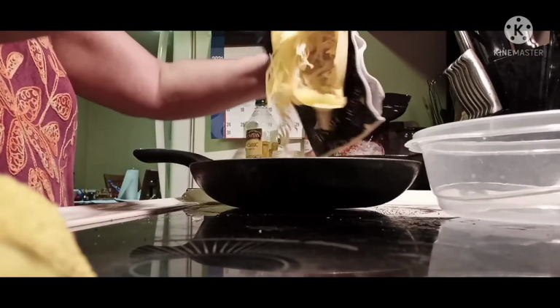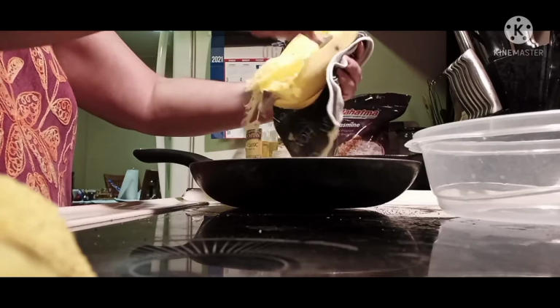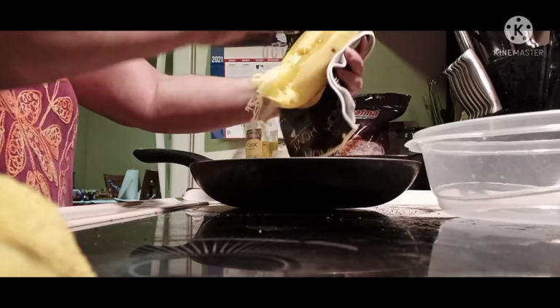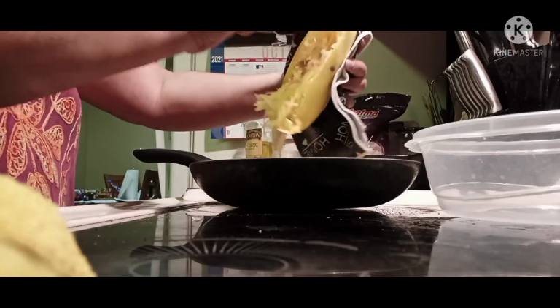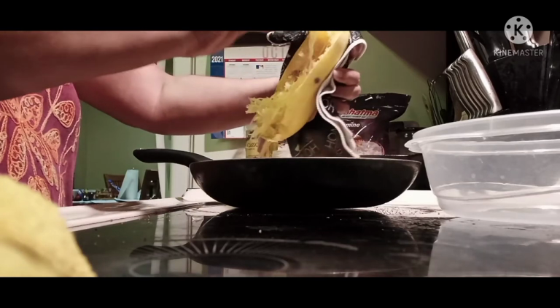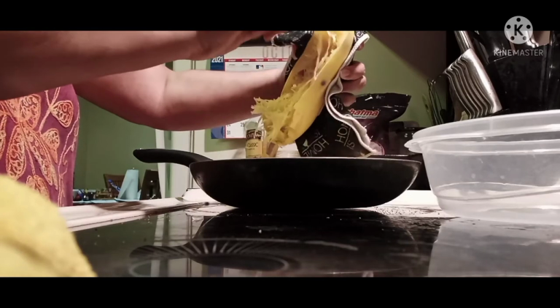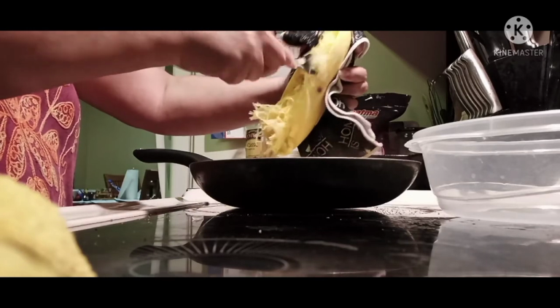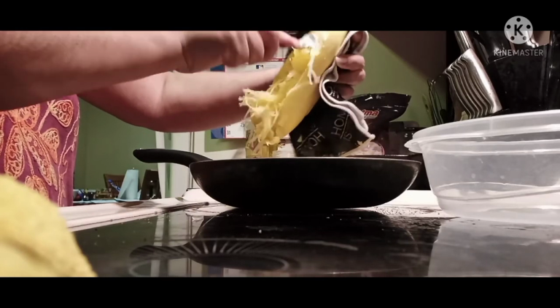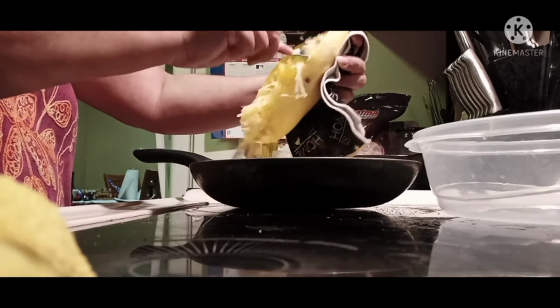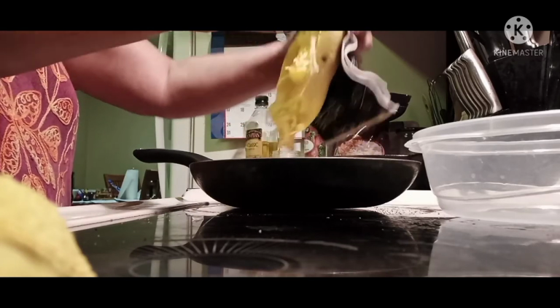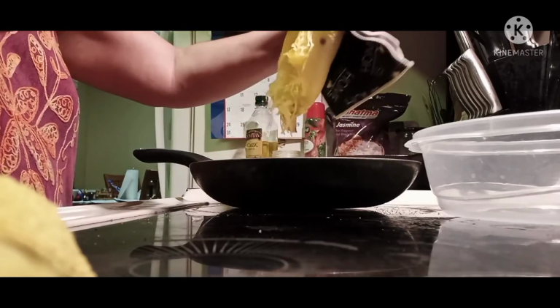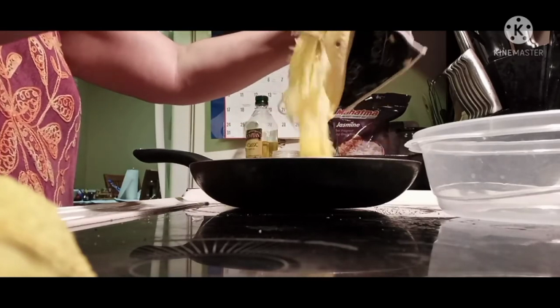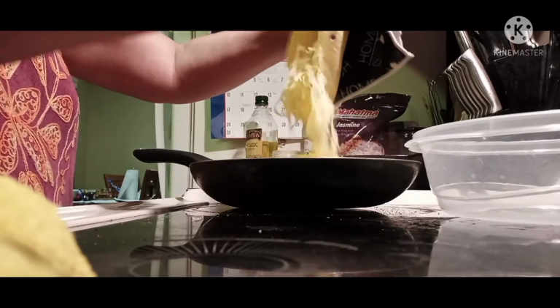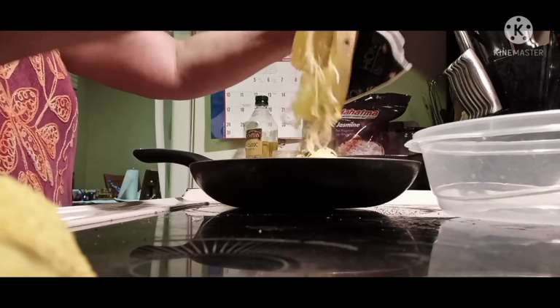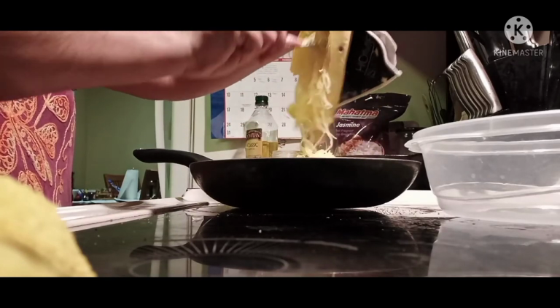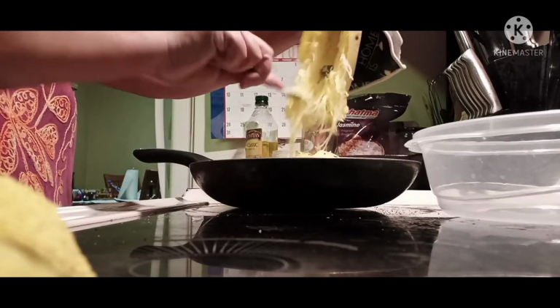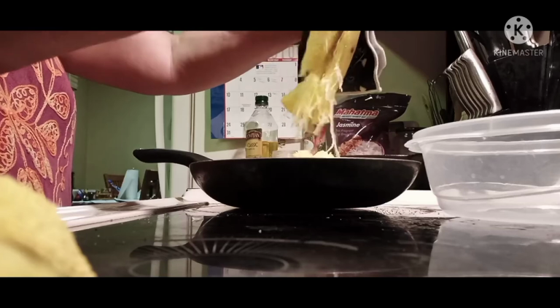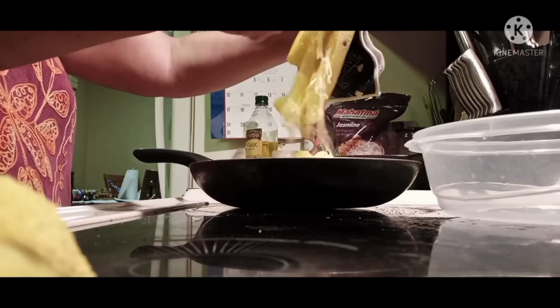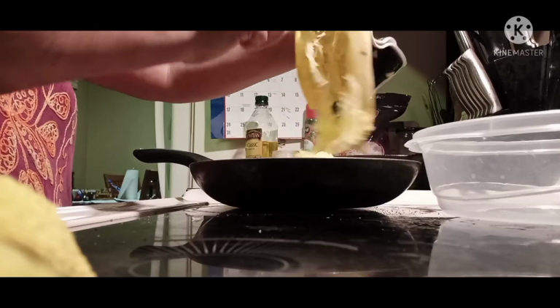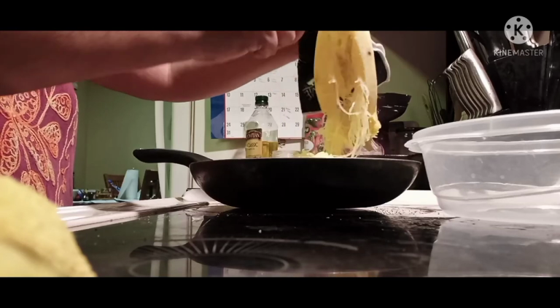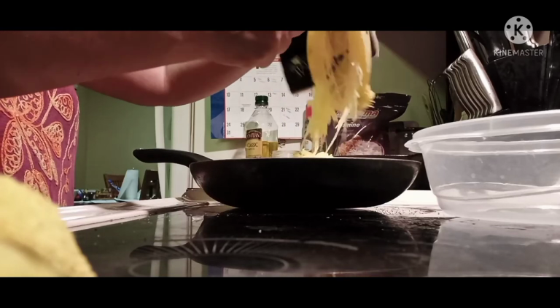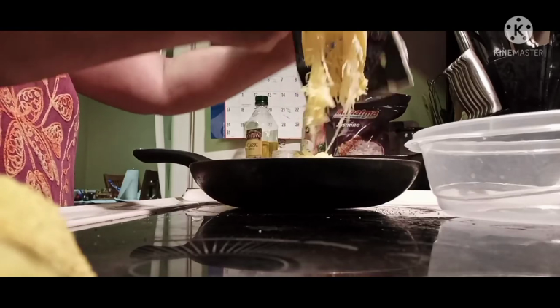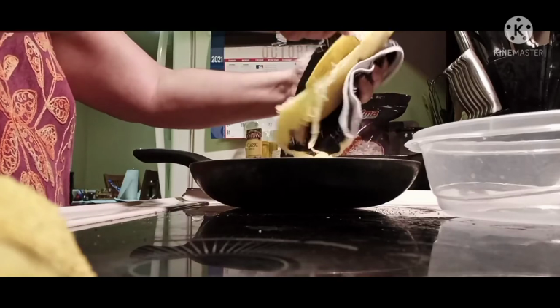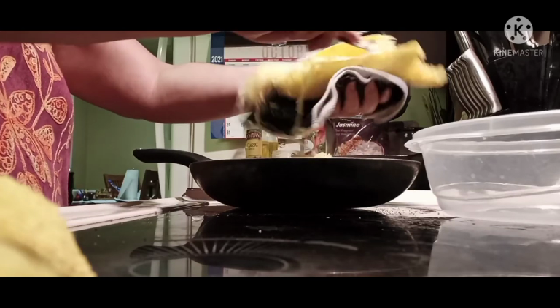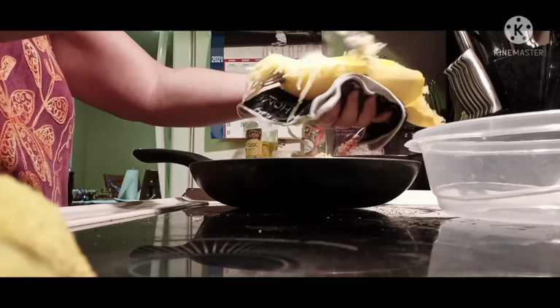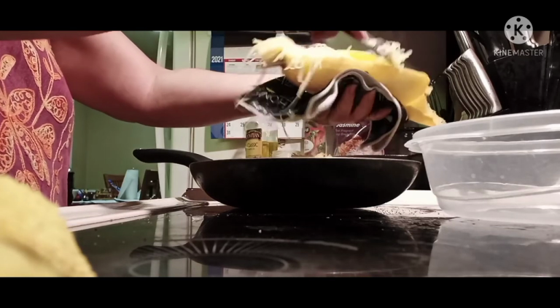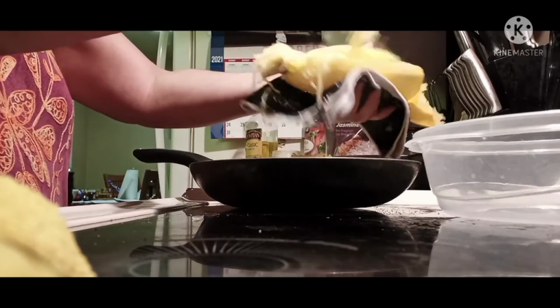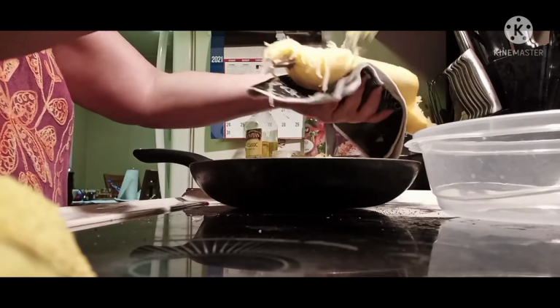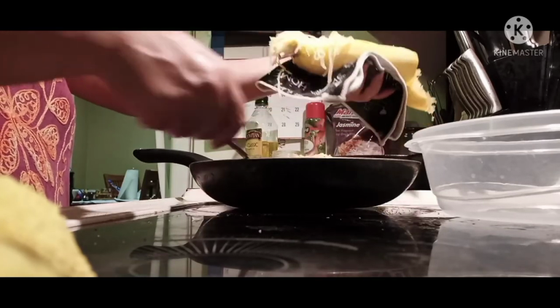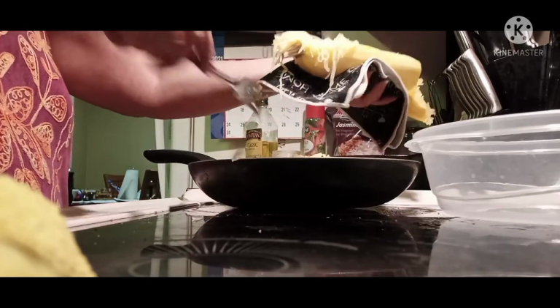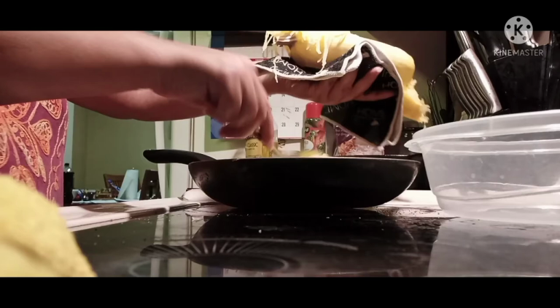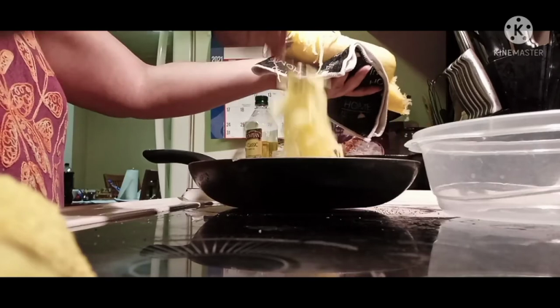Get all that goodness into your skillet. You're going to do this with both halves, because believe me, one half is not going to be enough.